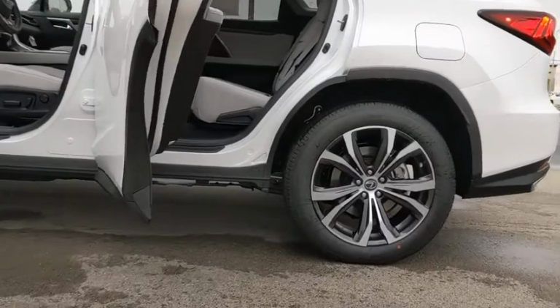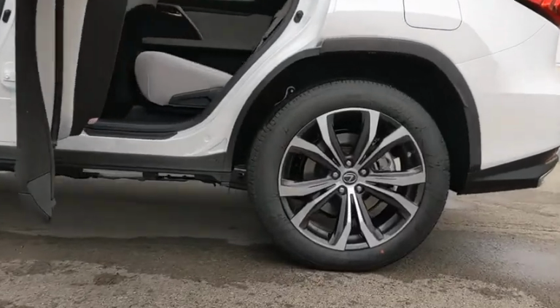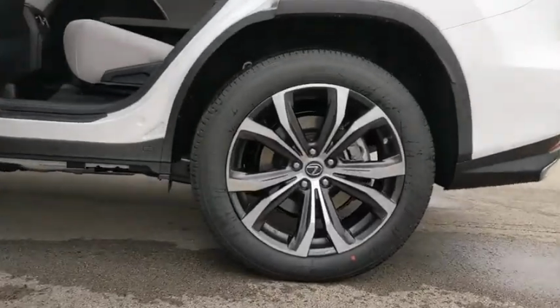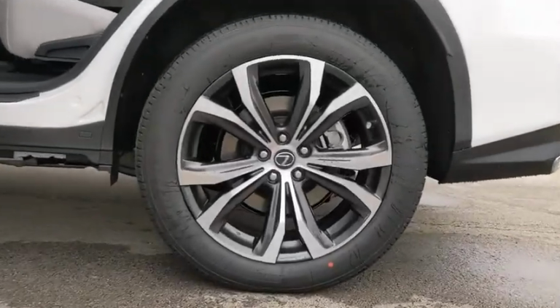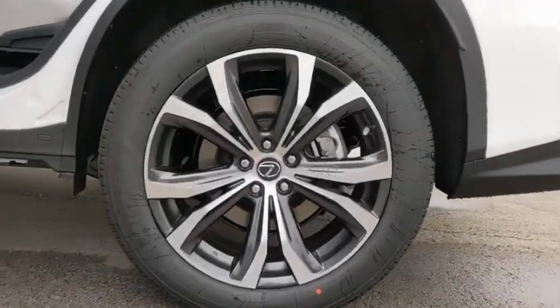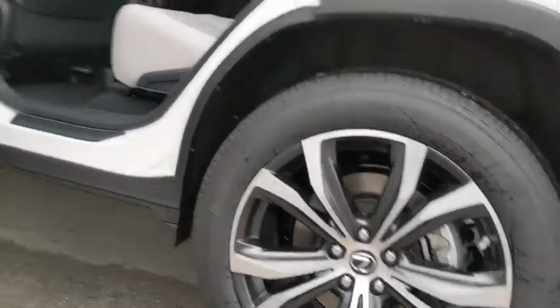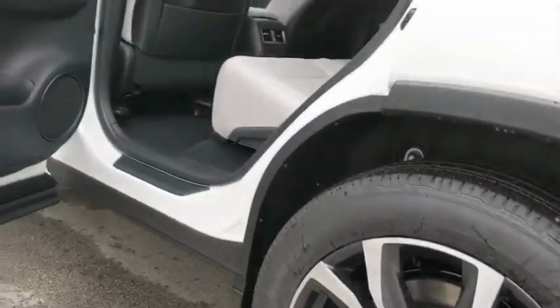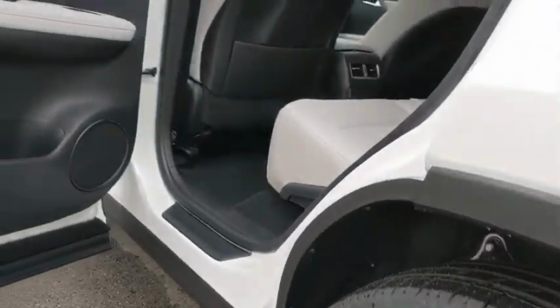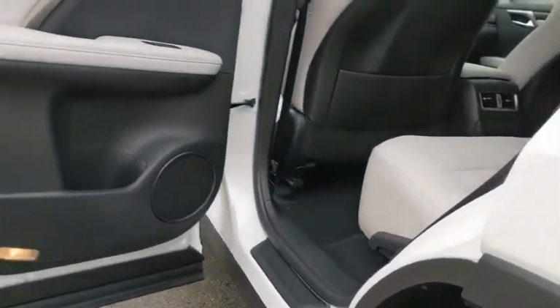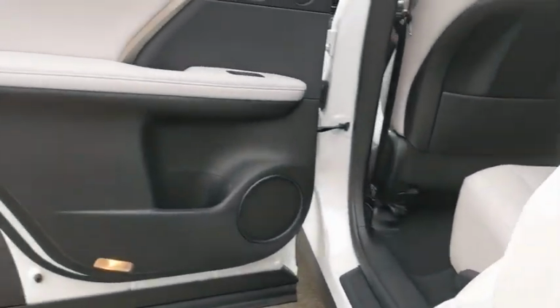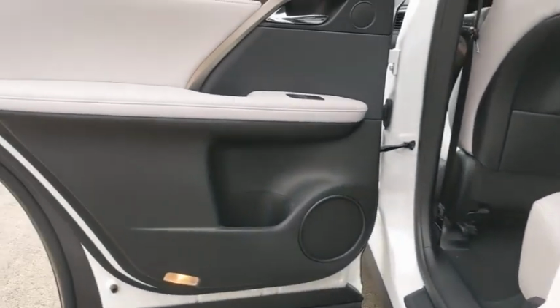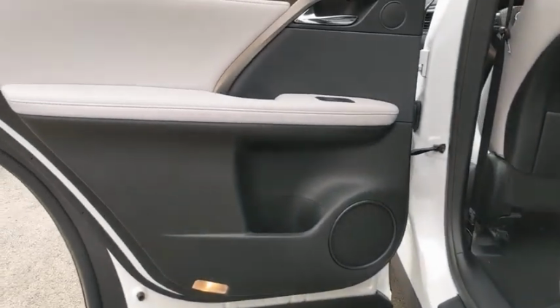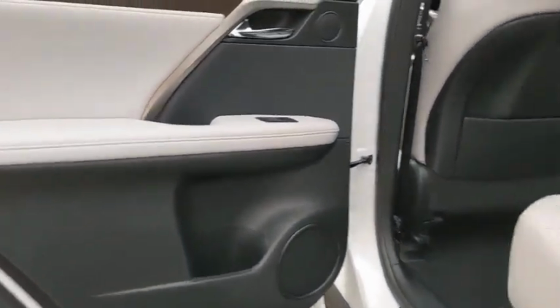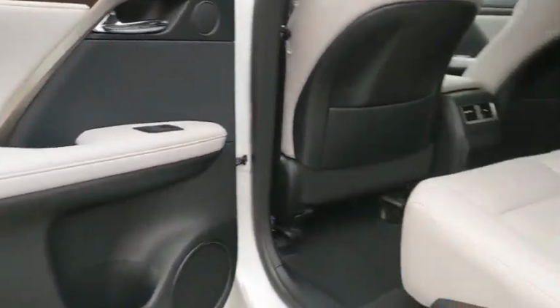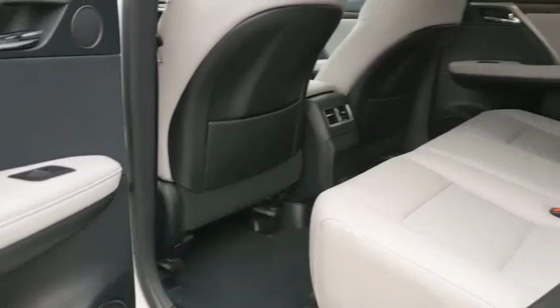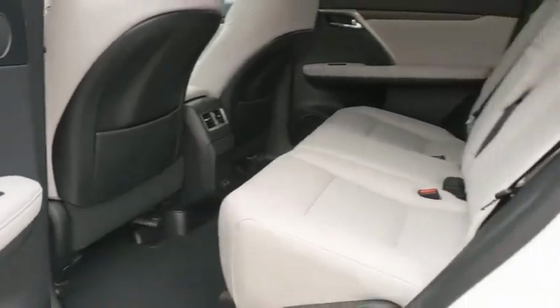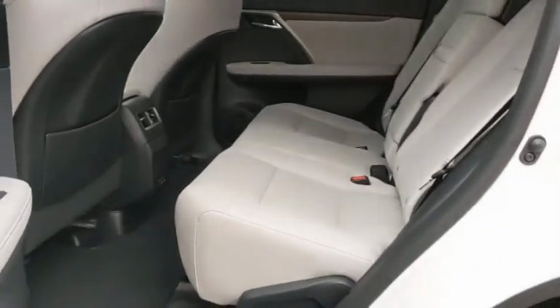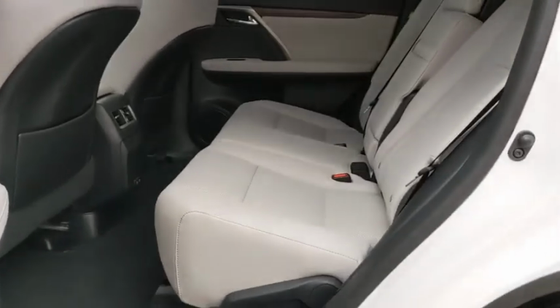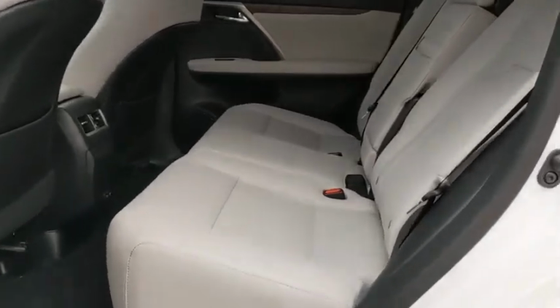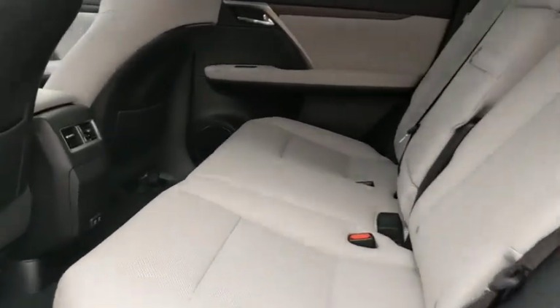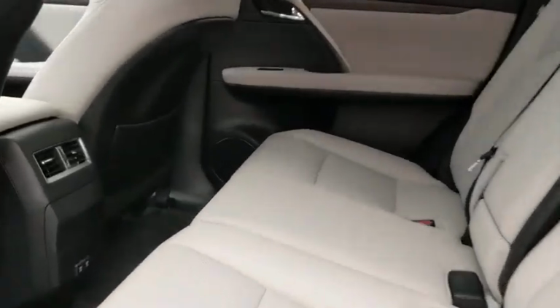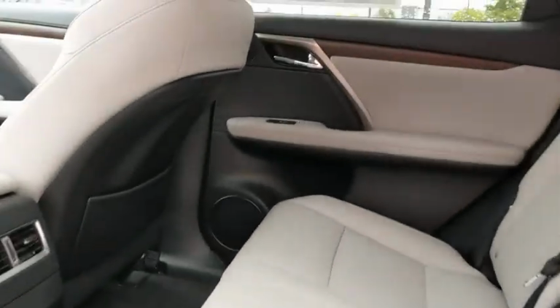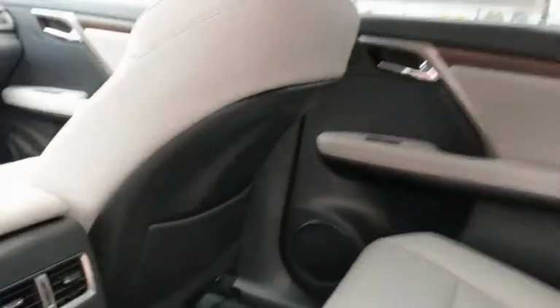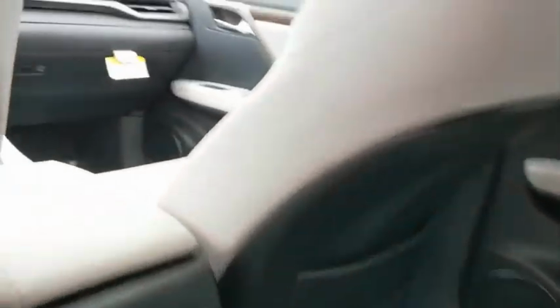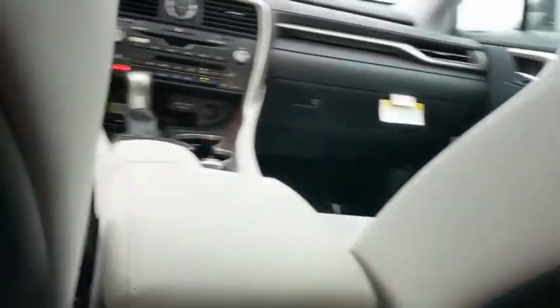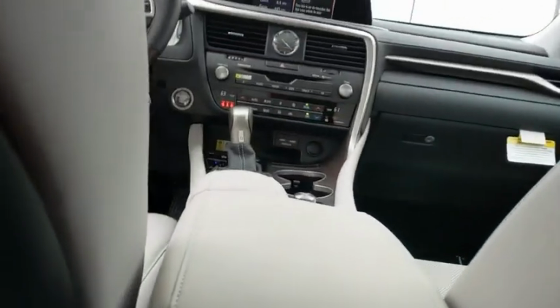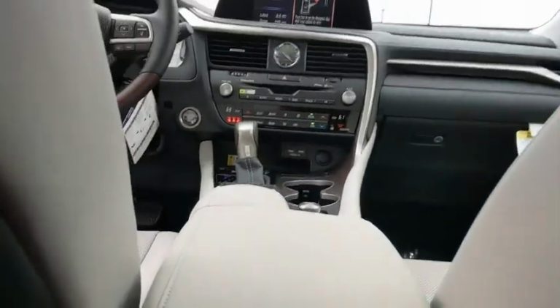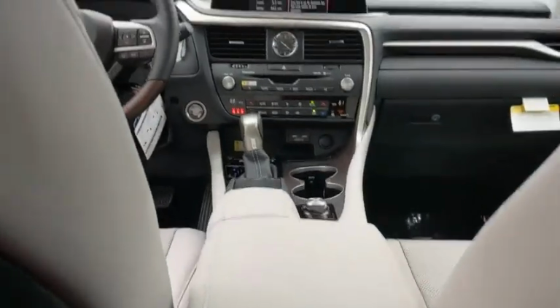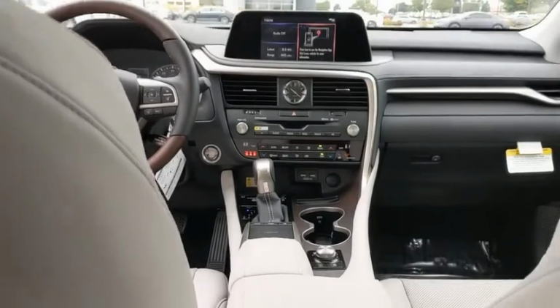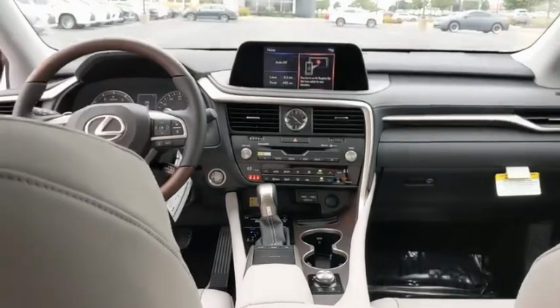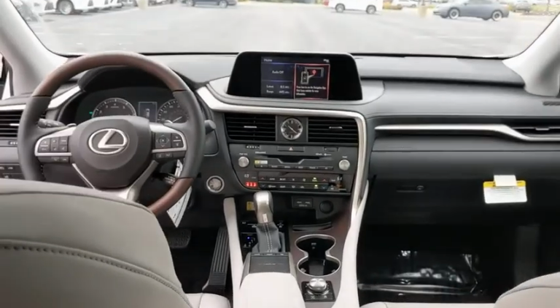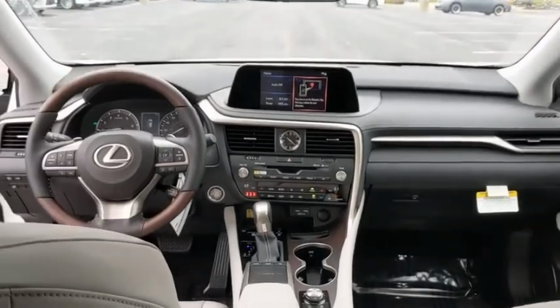Traction control, stability control, remote engine start, Bluetooth, leather-wrapped steering wheel, adjustable steering wheel, power steering, four-wheel disc brakes, auto-dimming rear-view mirror, aluminum wheels, cruise control.